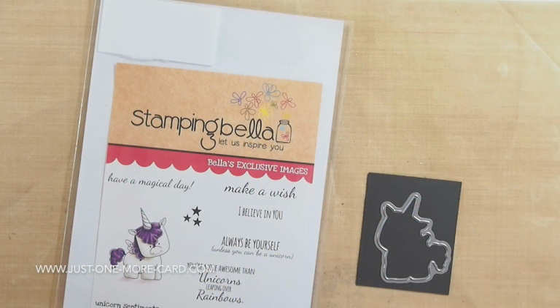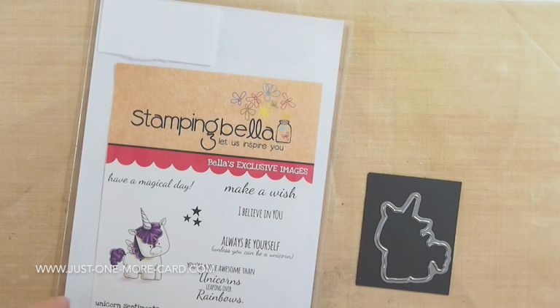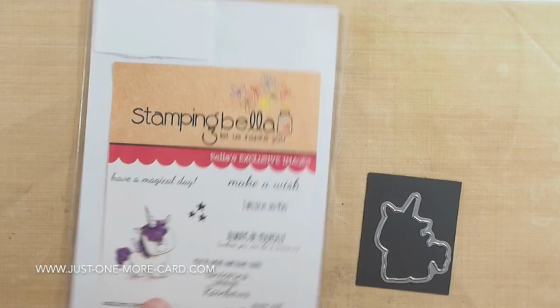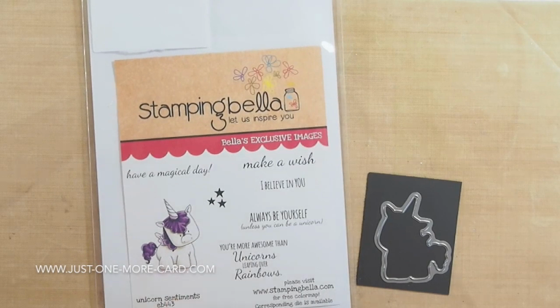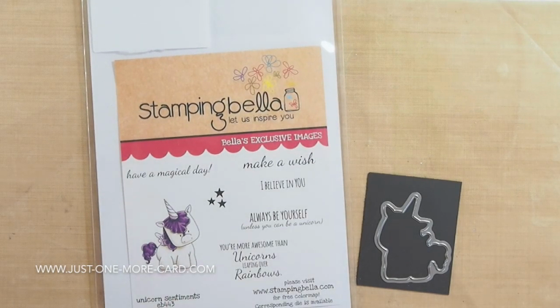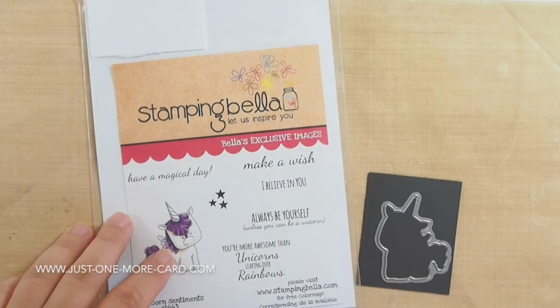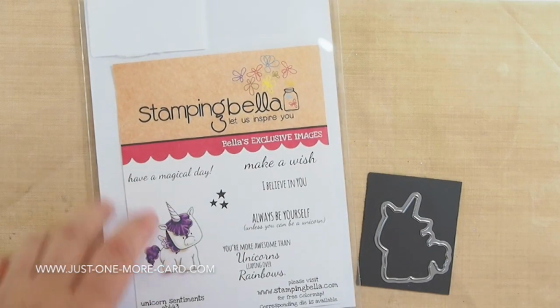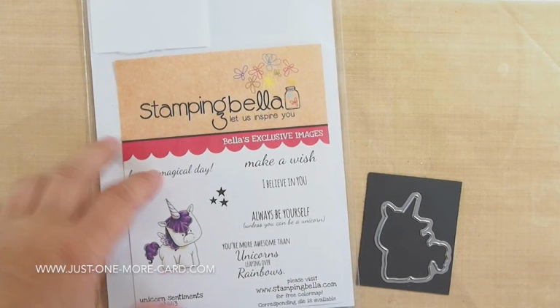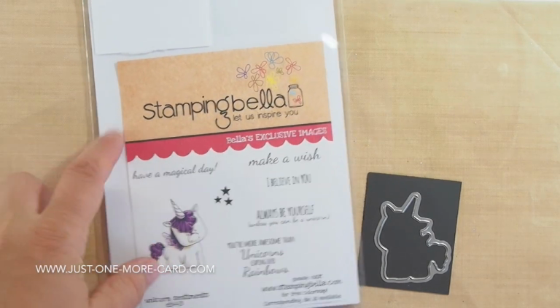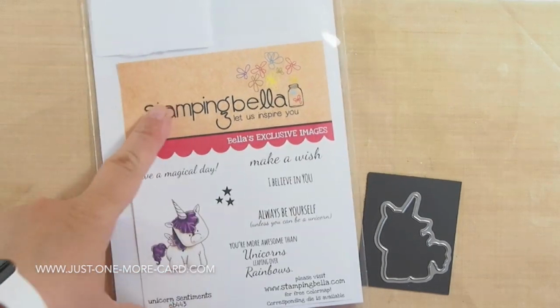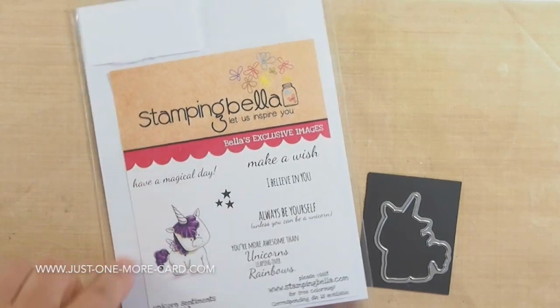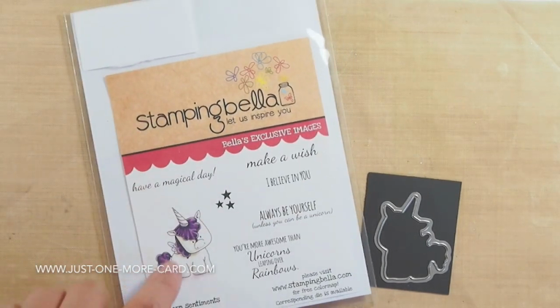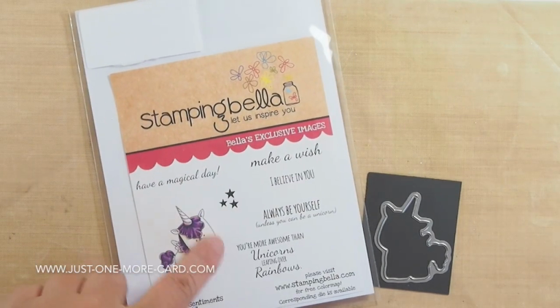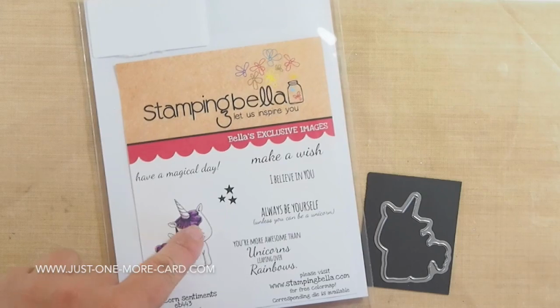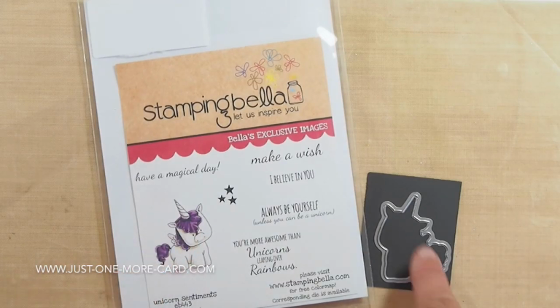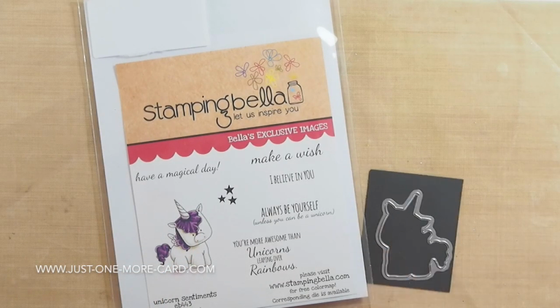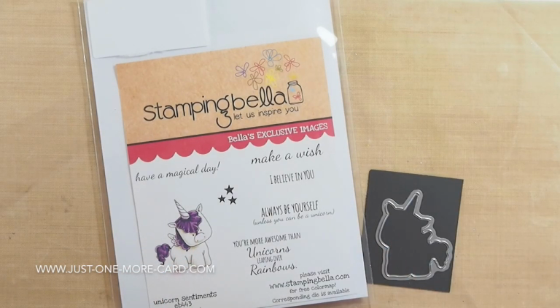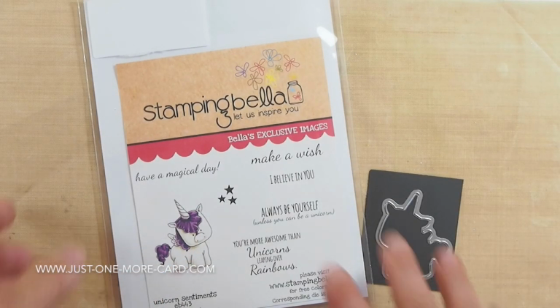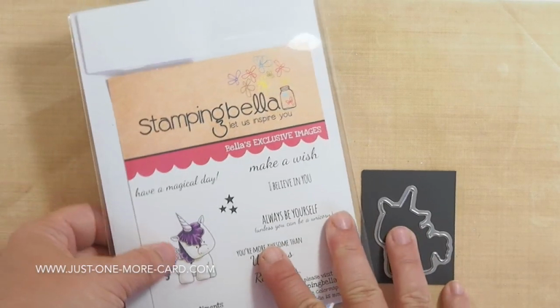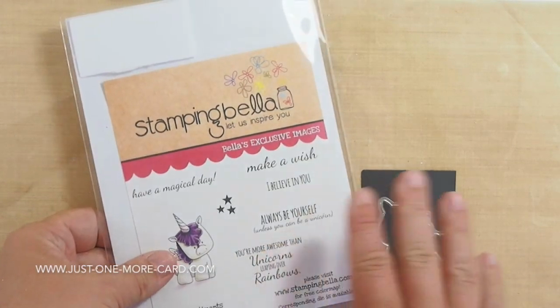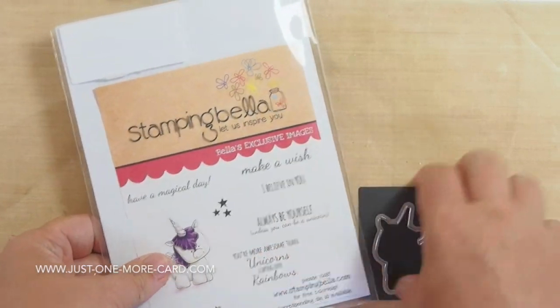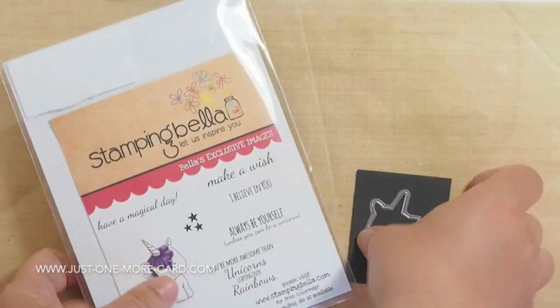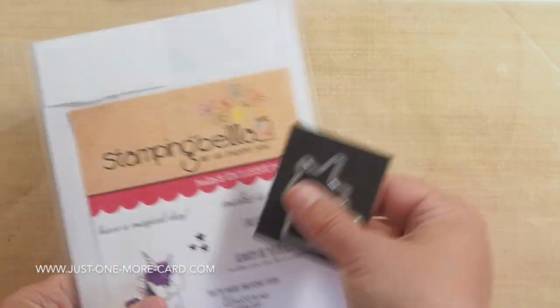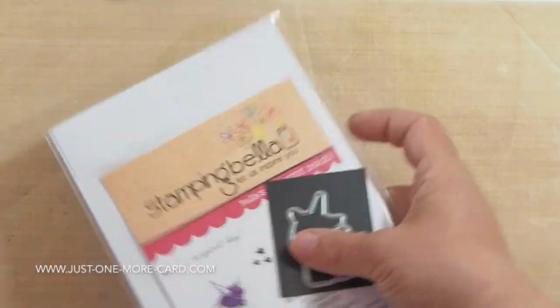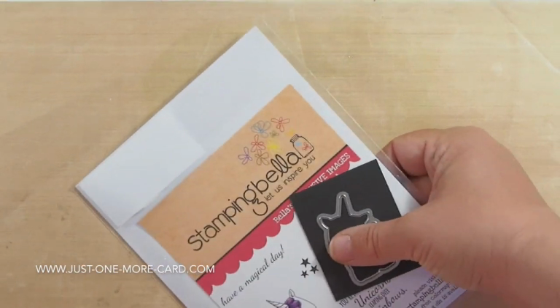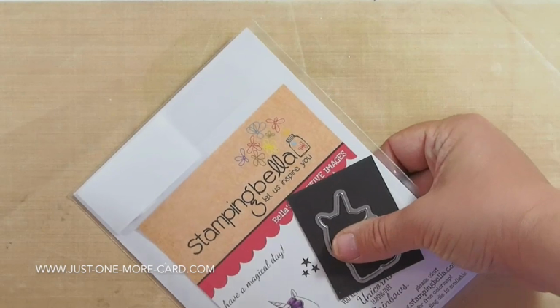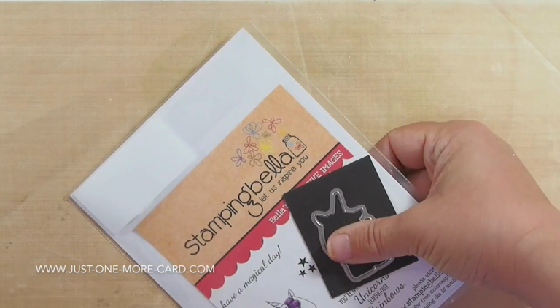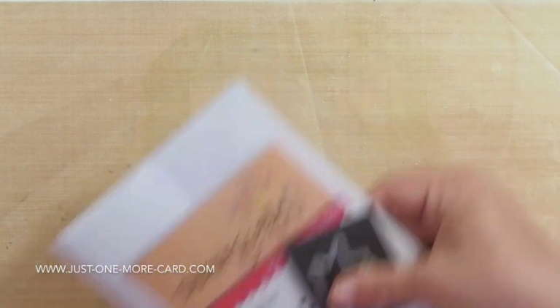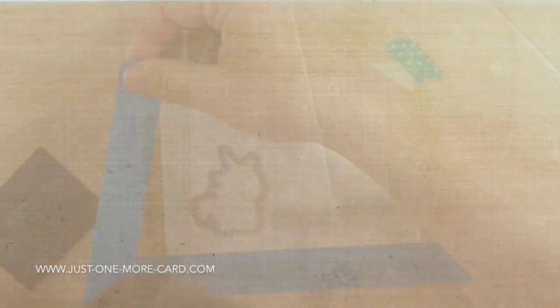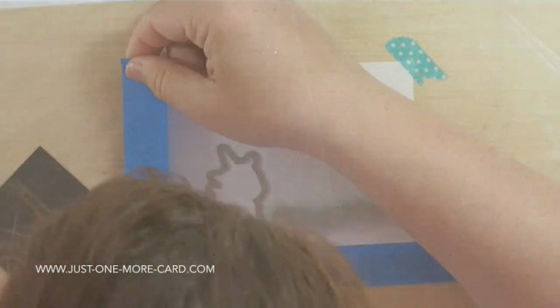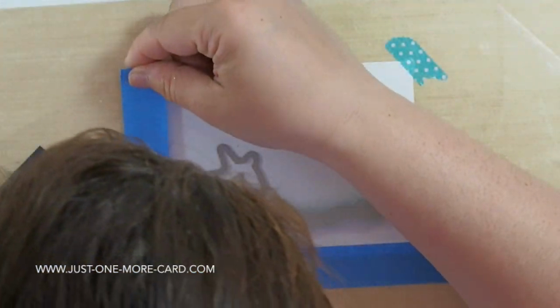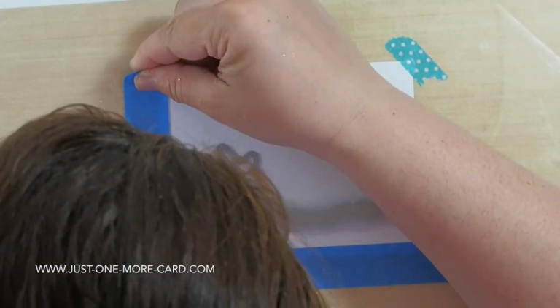I am going to be using this super cute unicorn from Stamping Bella and also the sentiment 'Have a Magical Day,' which will go there. And of course I'll also be using the die because I'm way too lazy to fussy cut. I have to just admit to that.